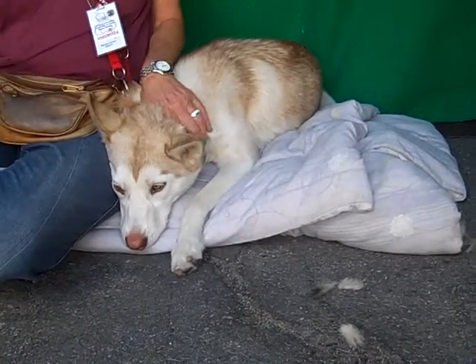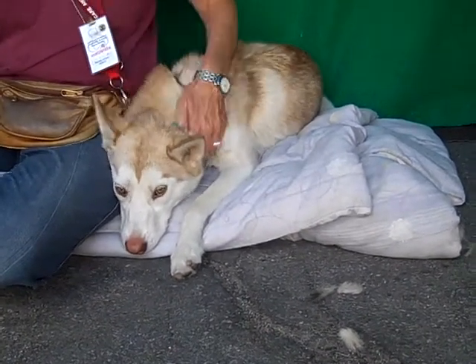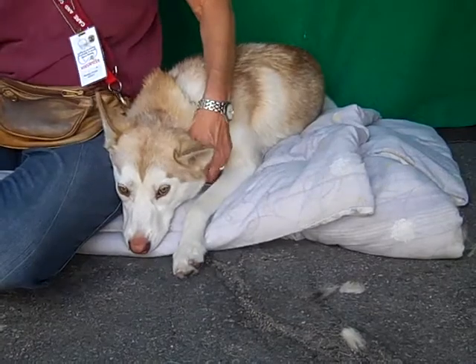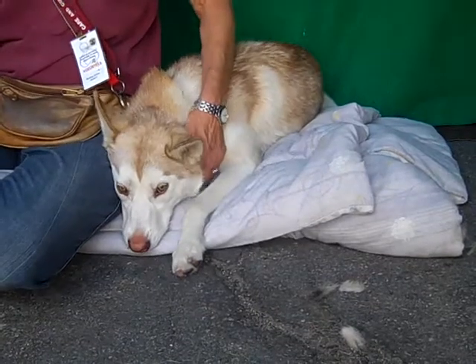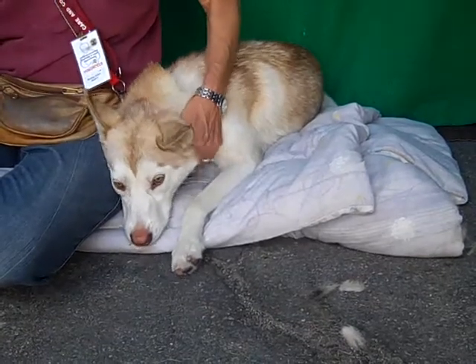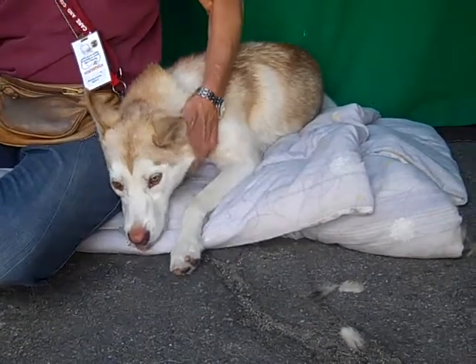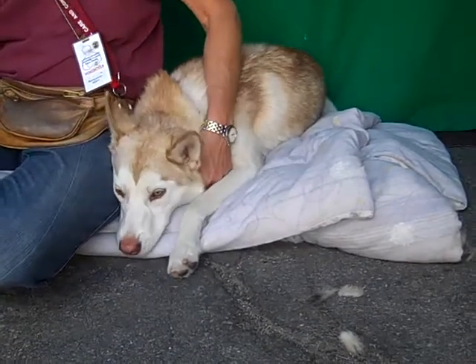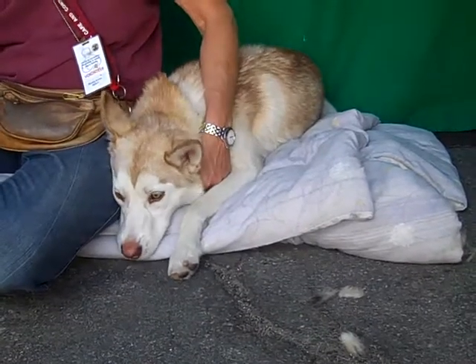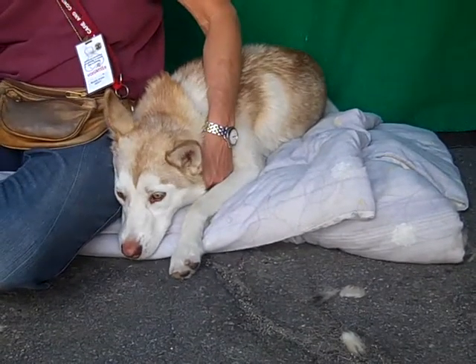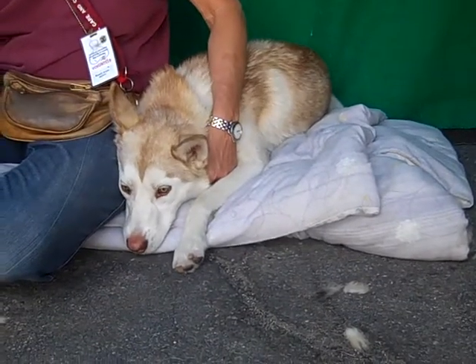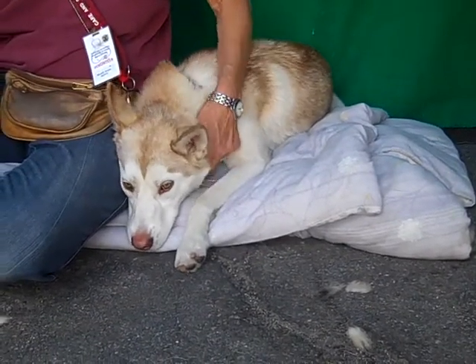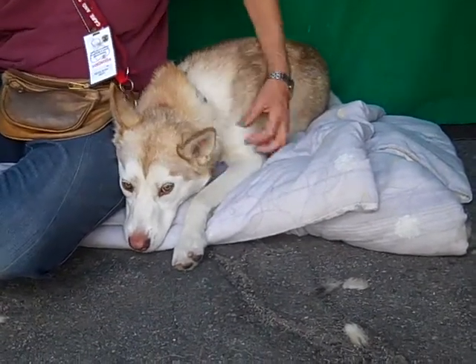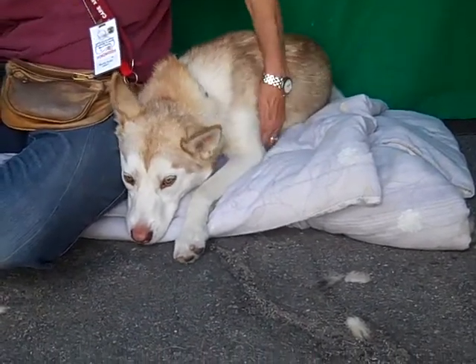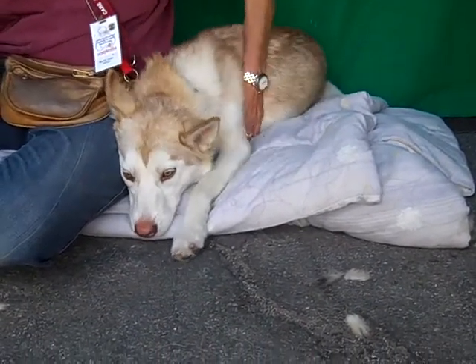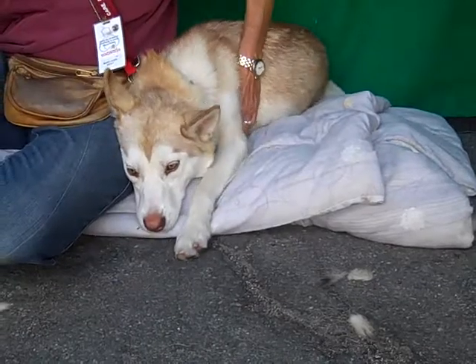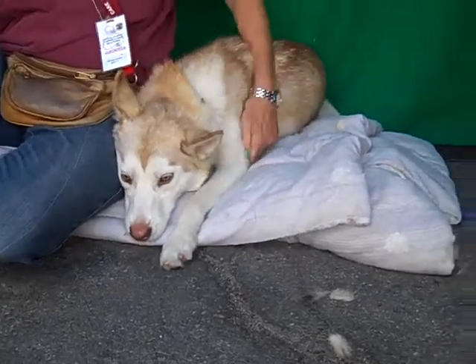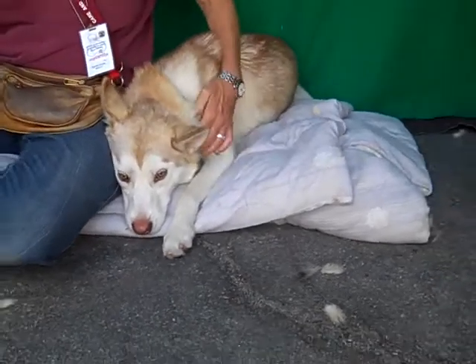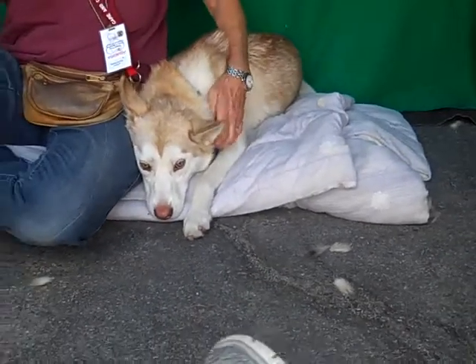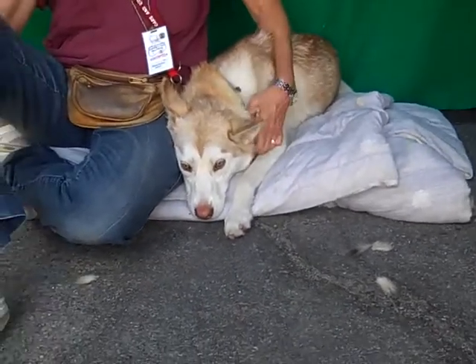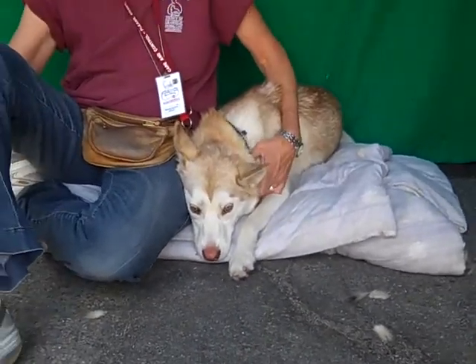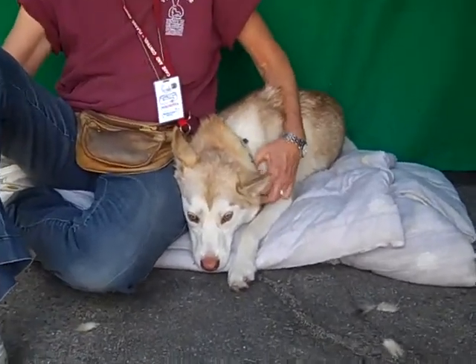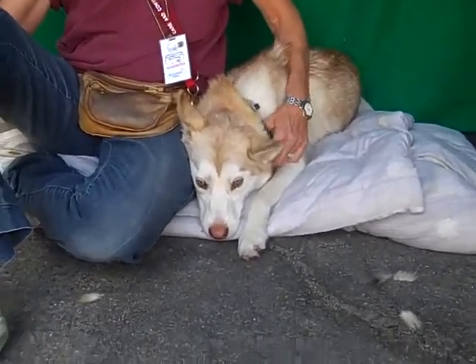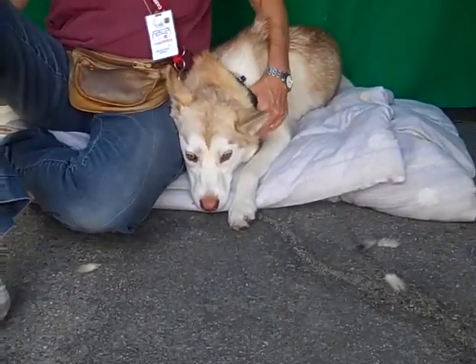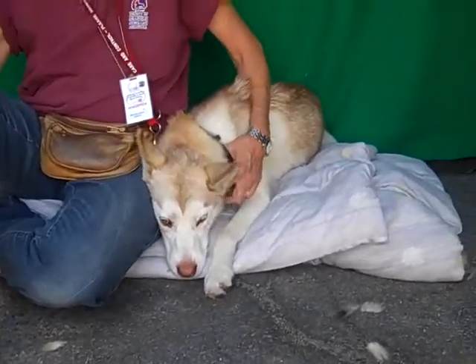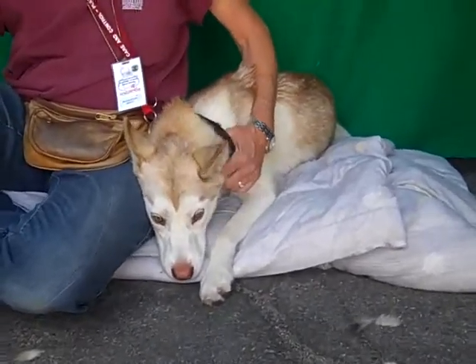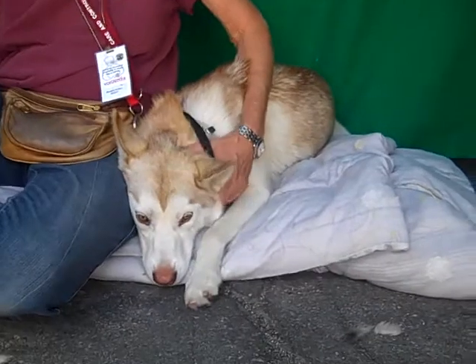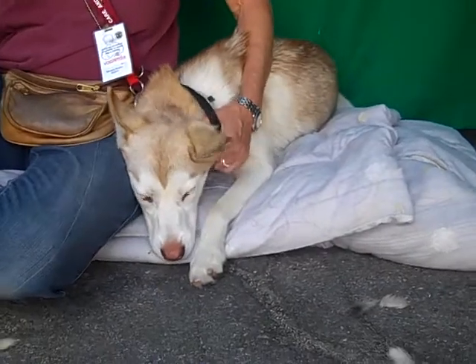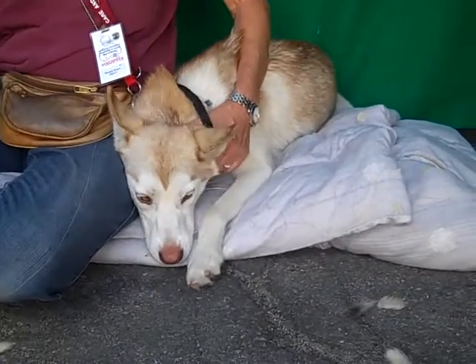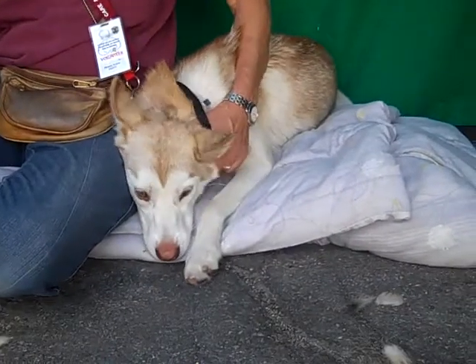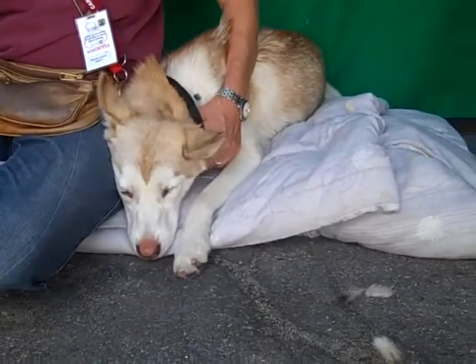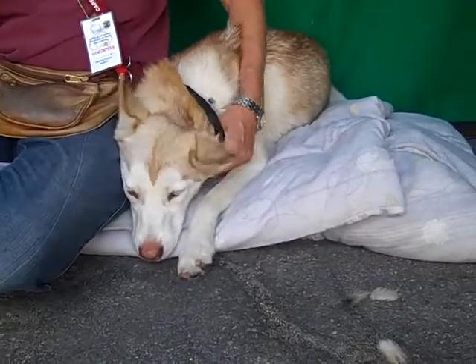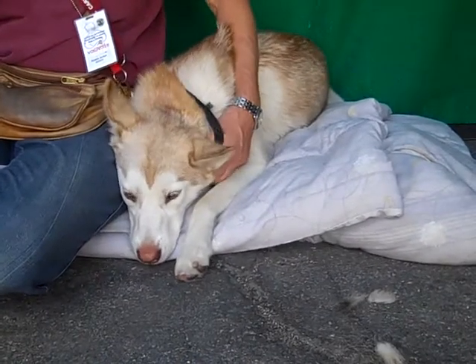She's about eight months old, so she's just a puppy, and she came in as a stray on May 6th. She weighs 31 pounds, so she's definitely on the small side of a Husky, and although she might grow a little bit, she's still going to be a smaller Husky.